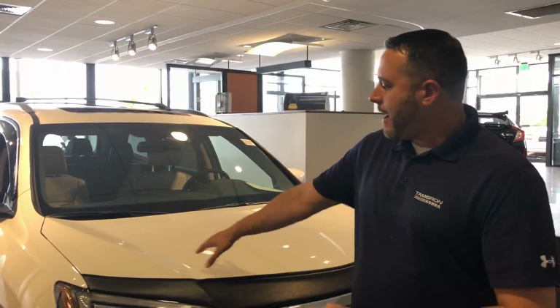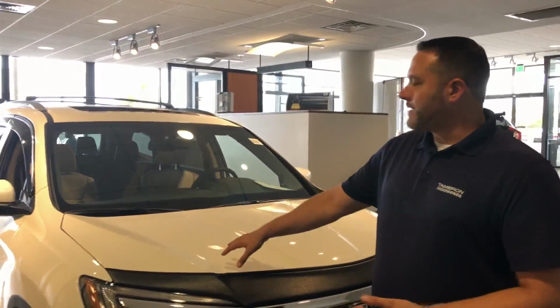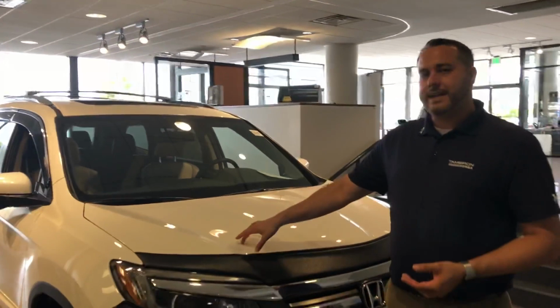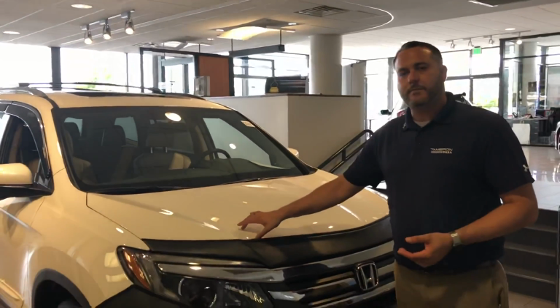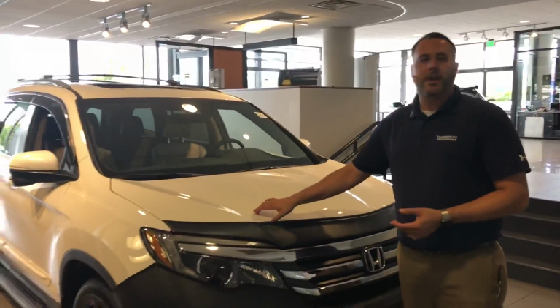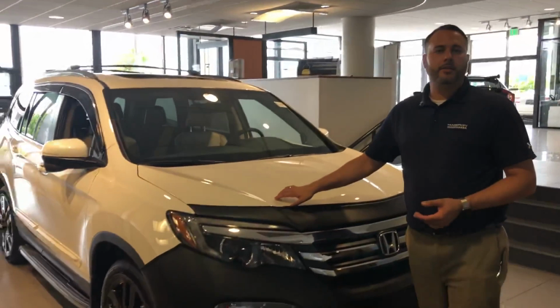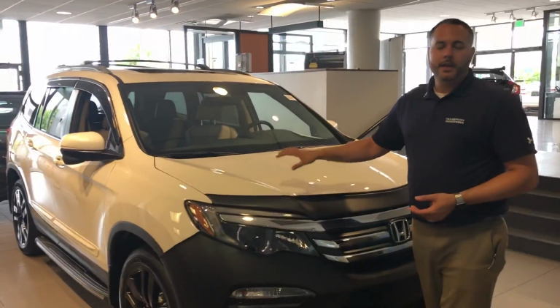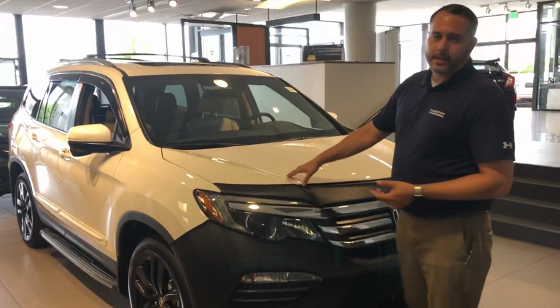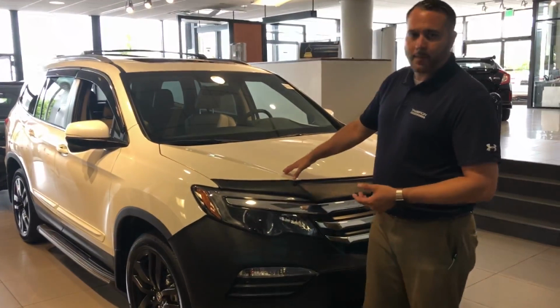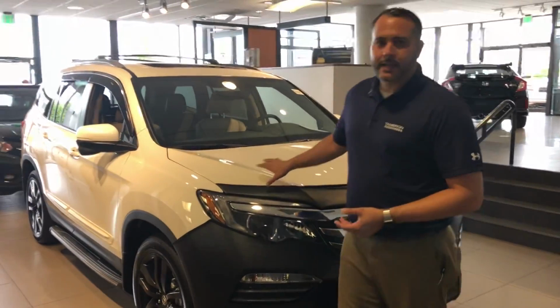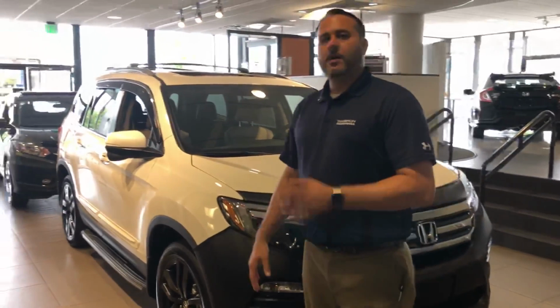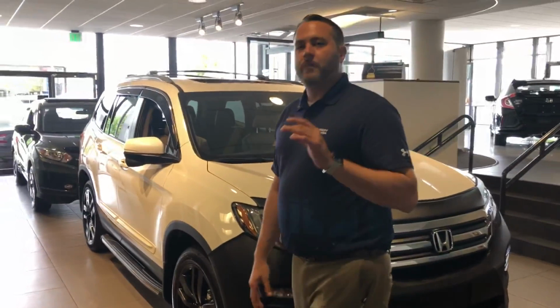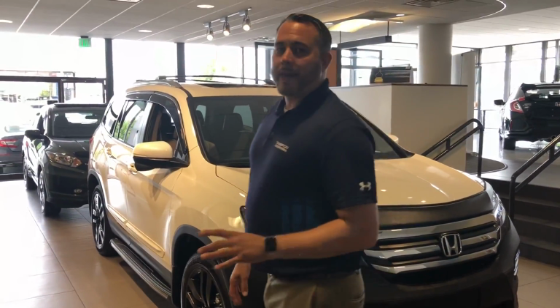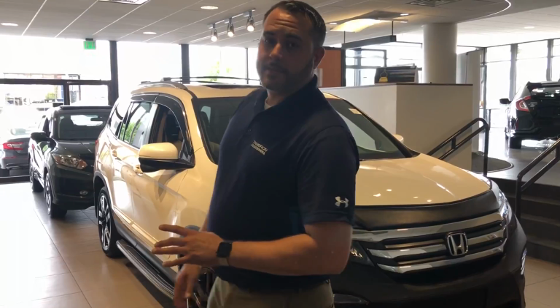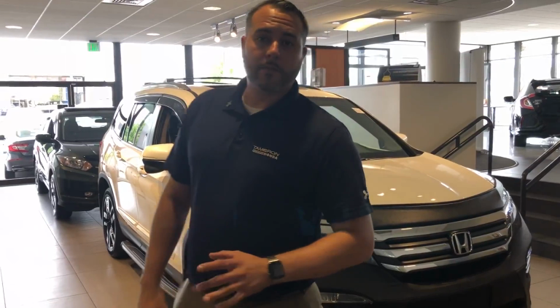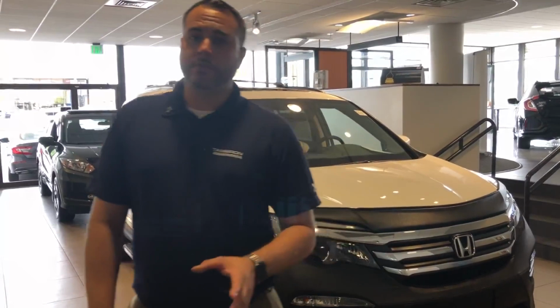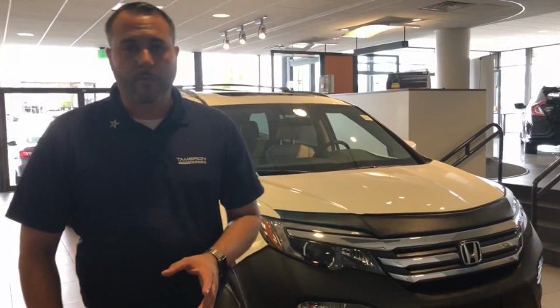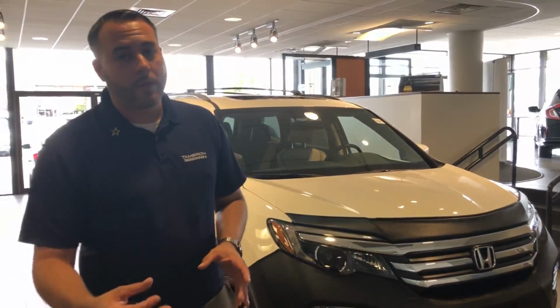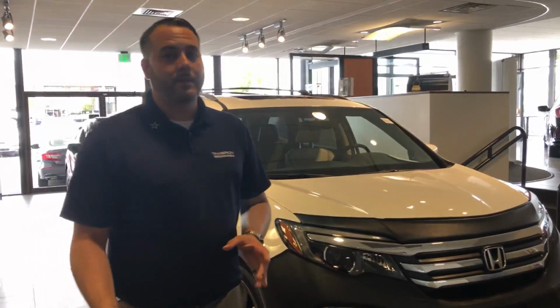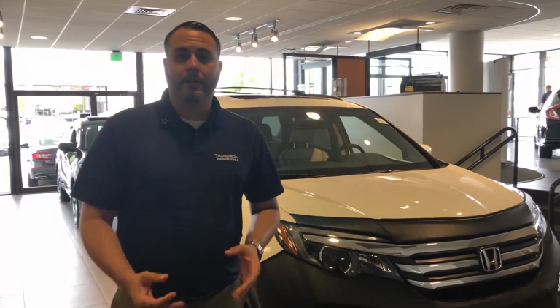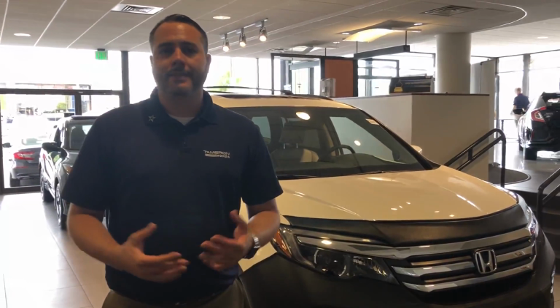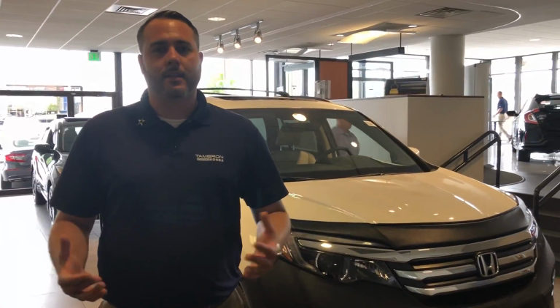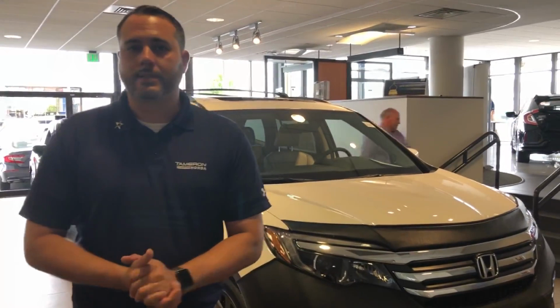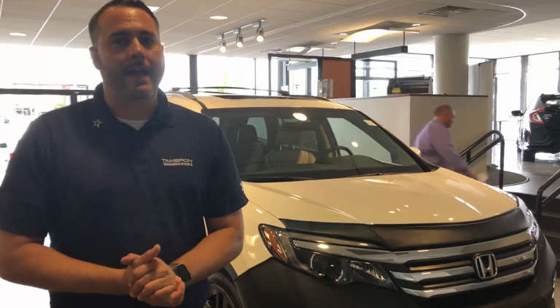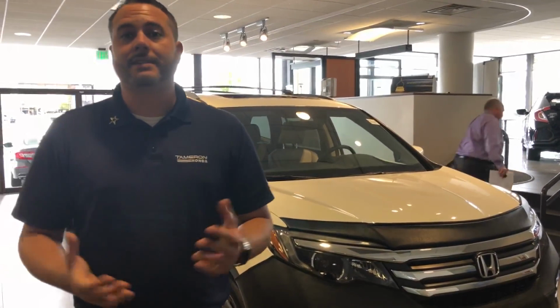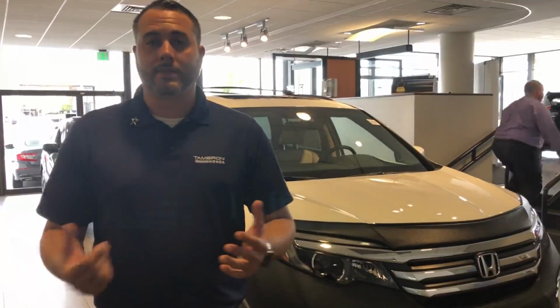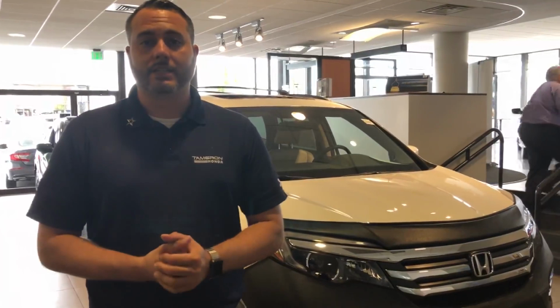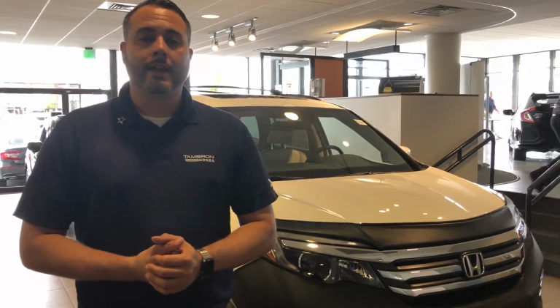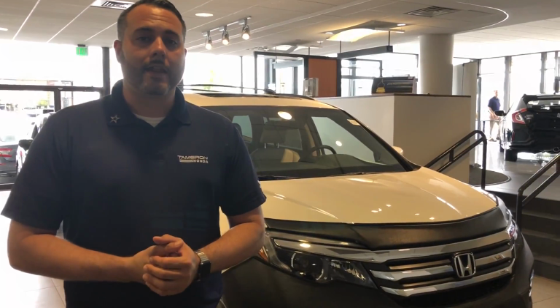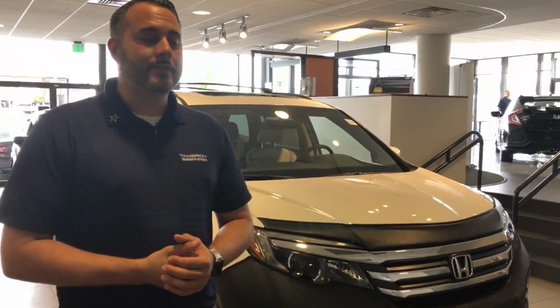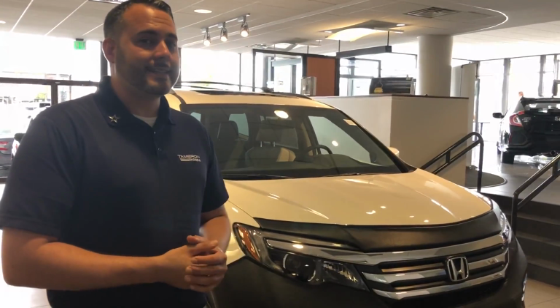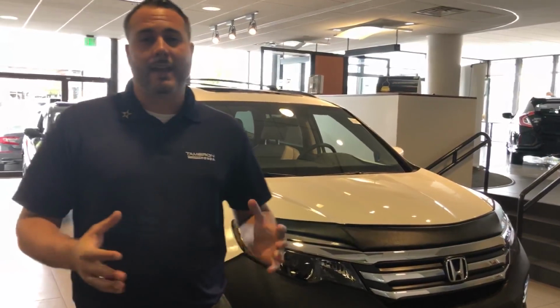I have a 2018 model right here in the EXL package. We have multiple packages available for you to choose from, and we're the premier dealer here in the state, Lonnie, so we're going to have the best inventory selection.